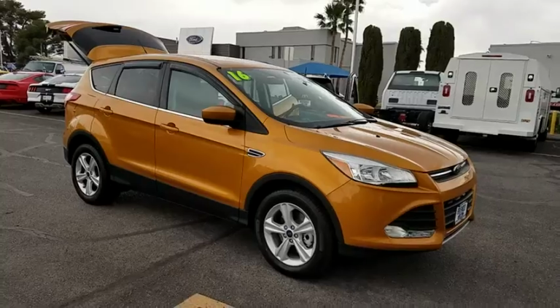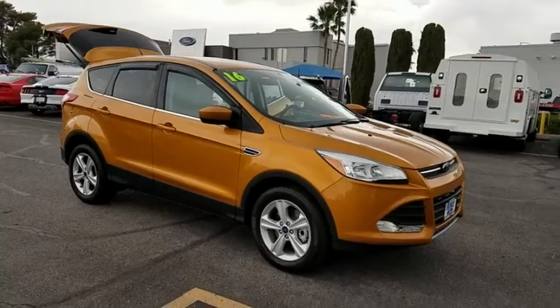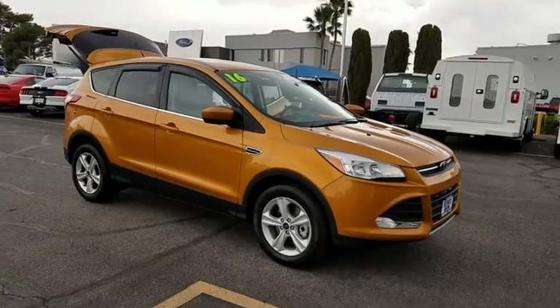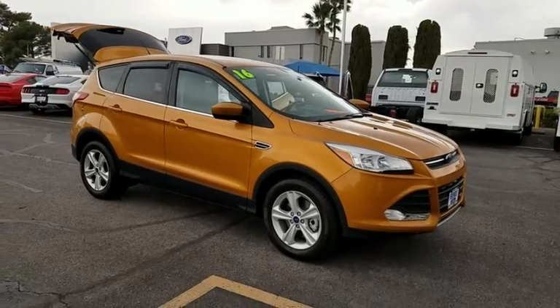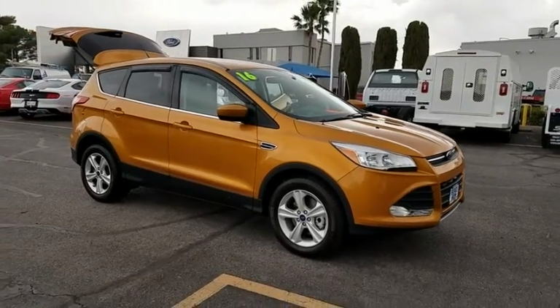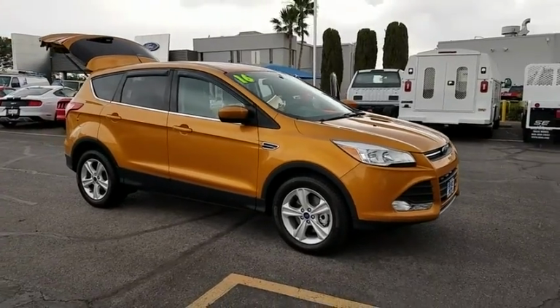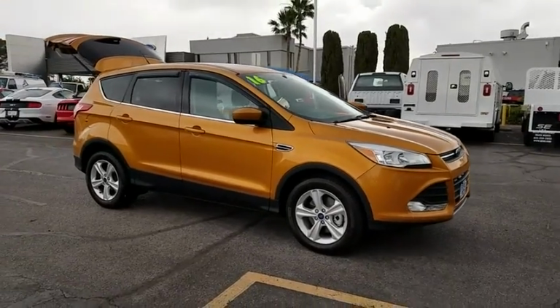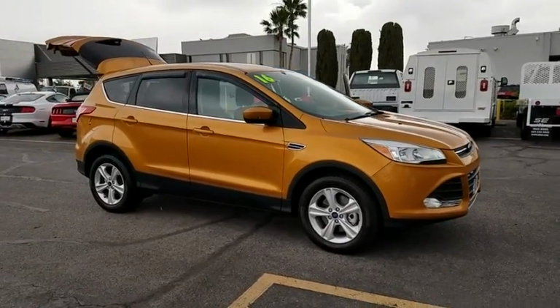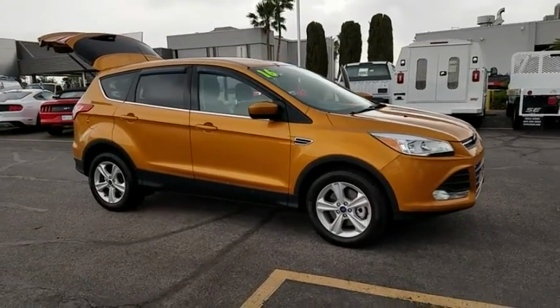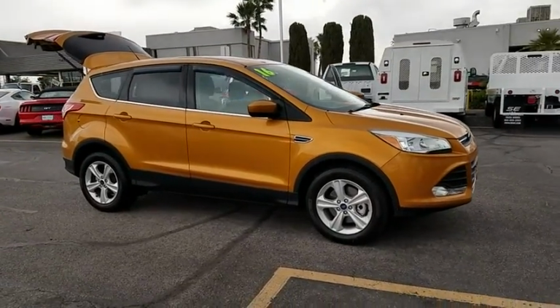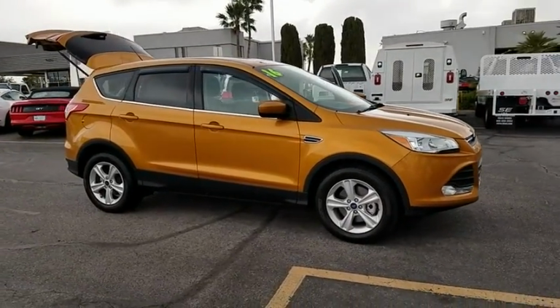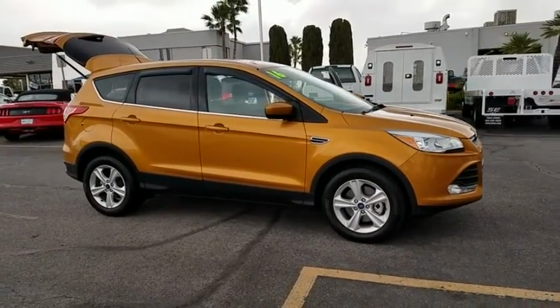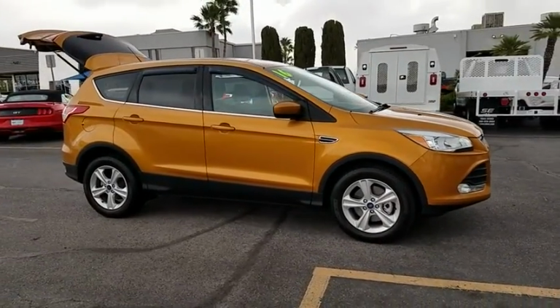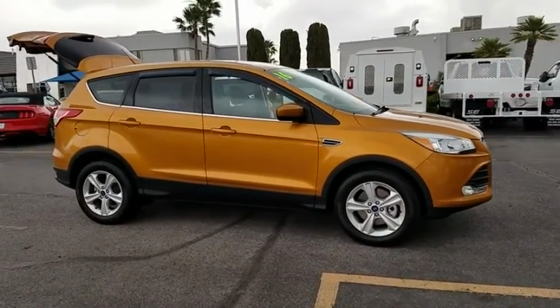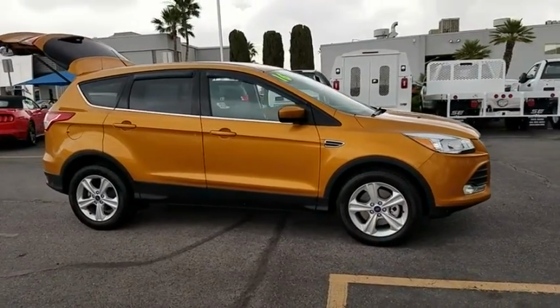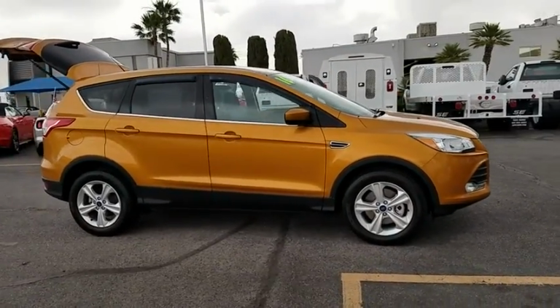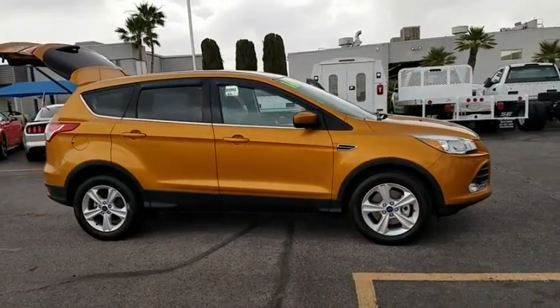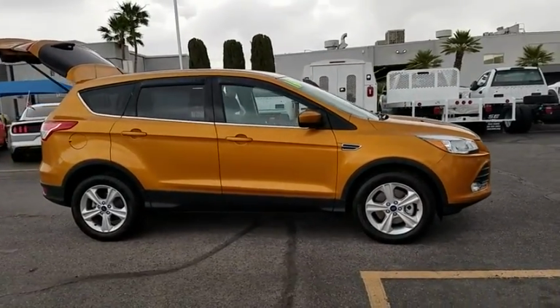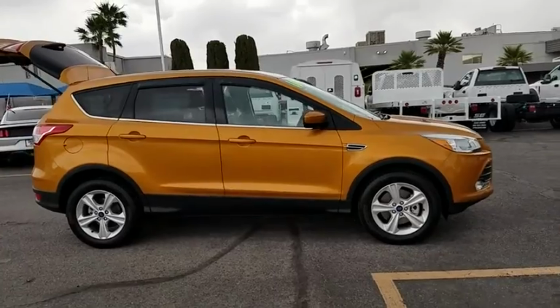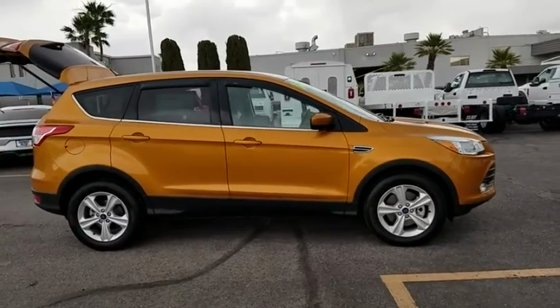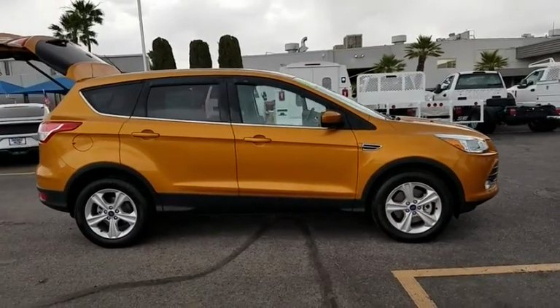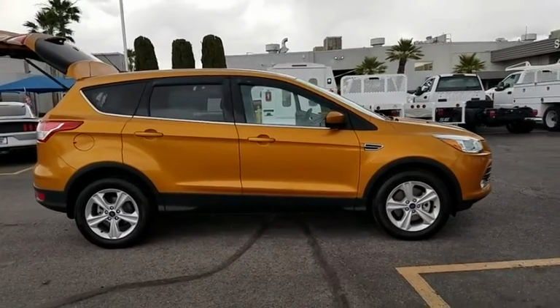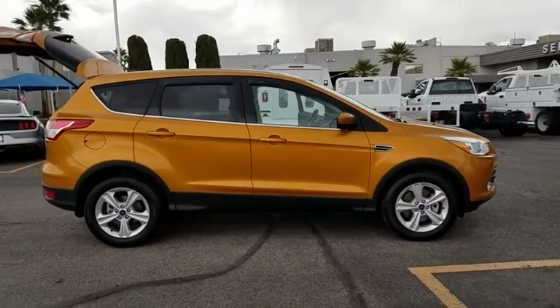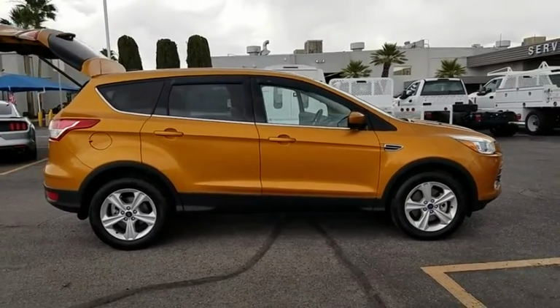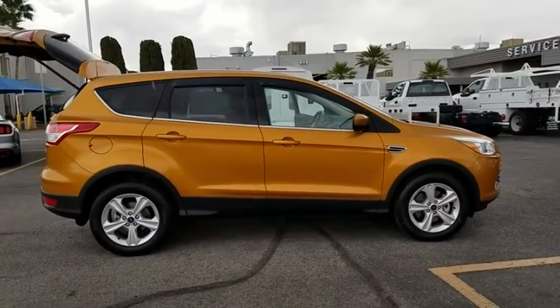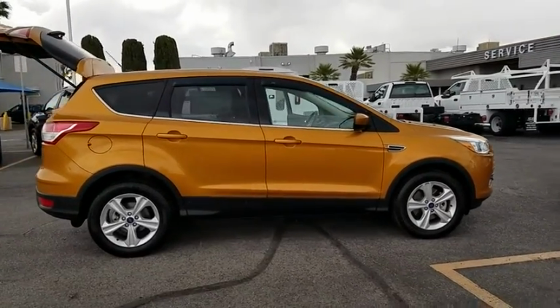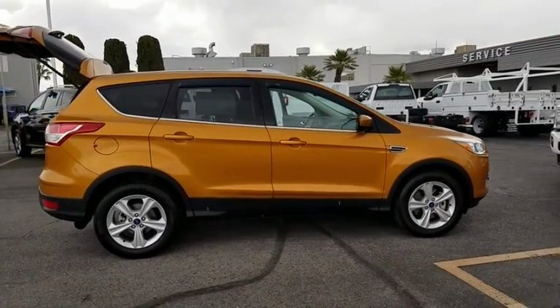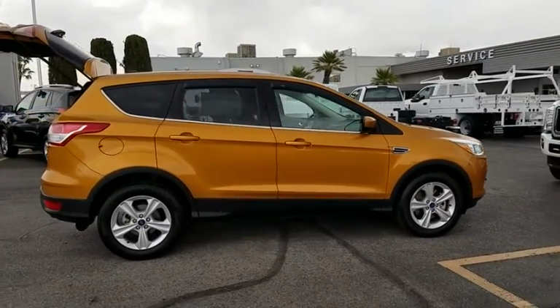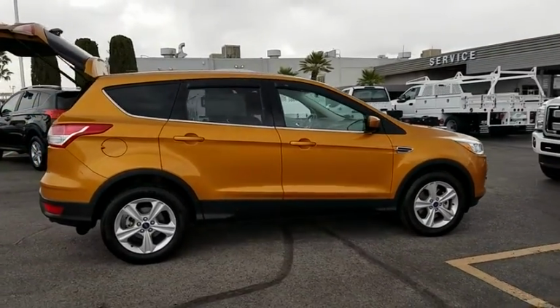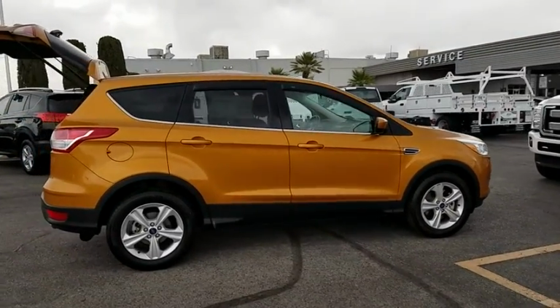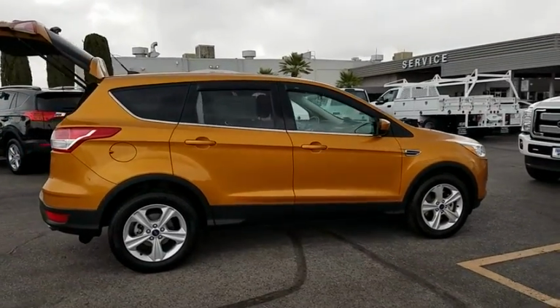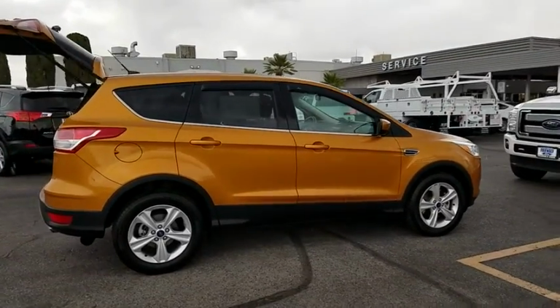2016 Ford Escape. Gas engines flex, tow, sip and go with Ford Escape. This vehicle has less than 20,000 miles.